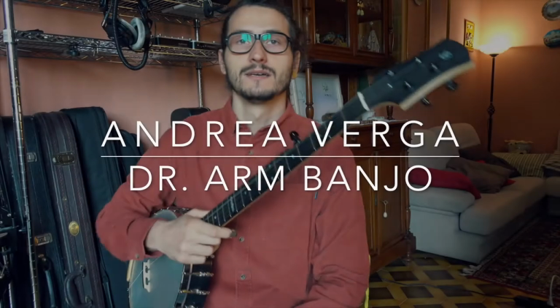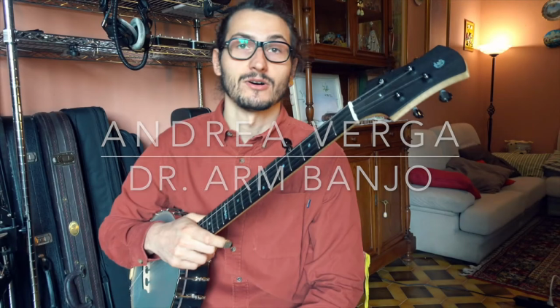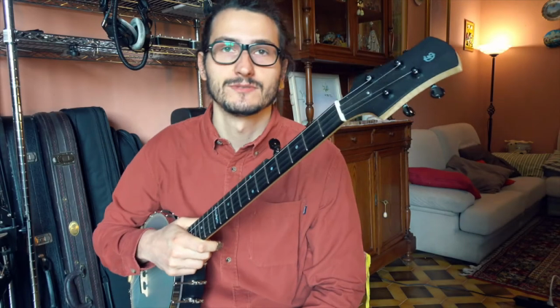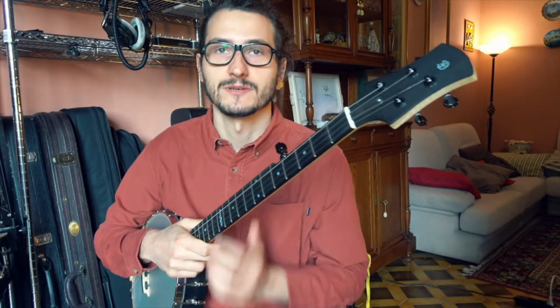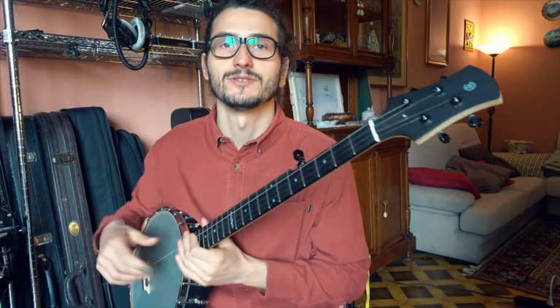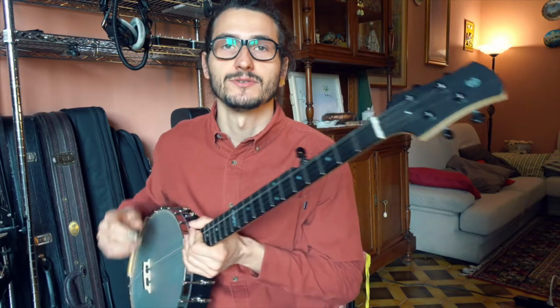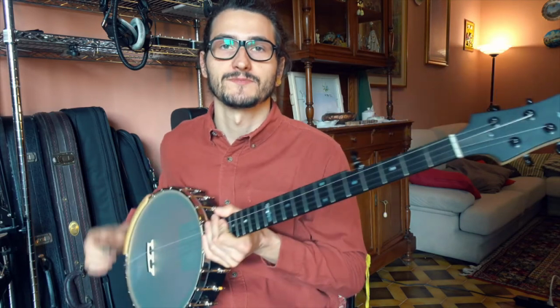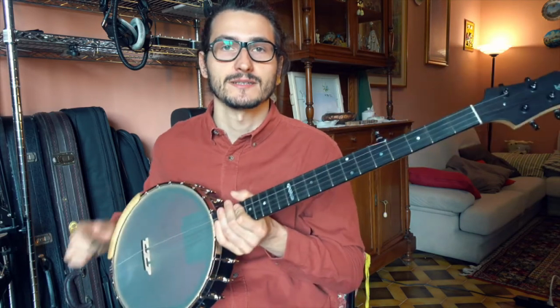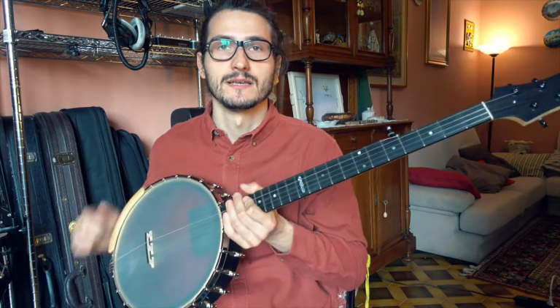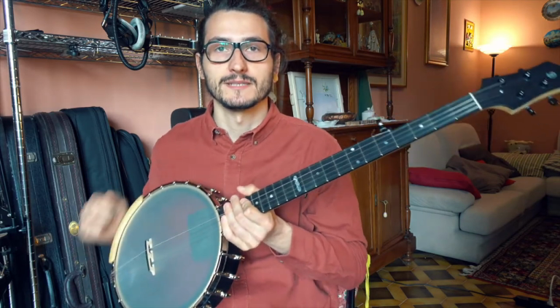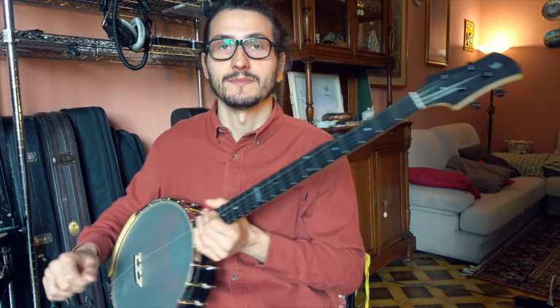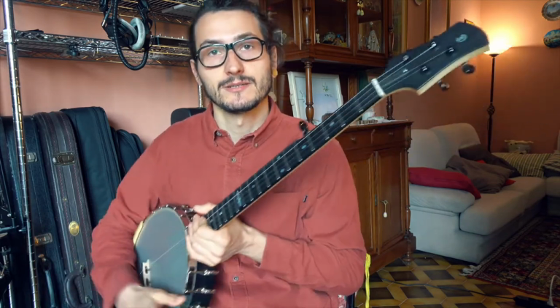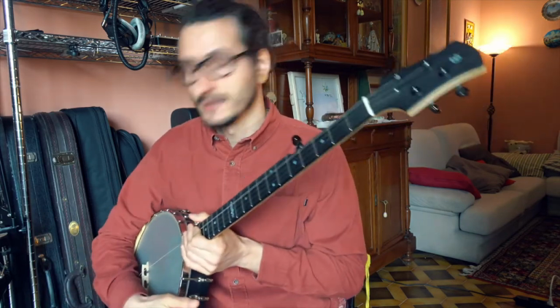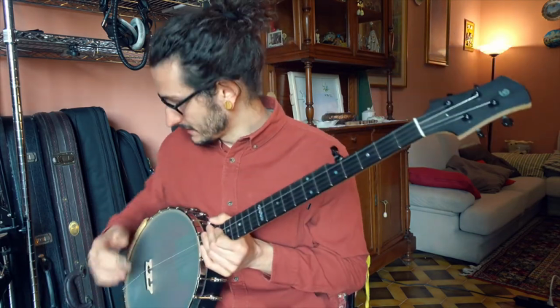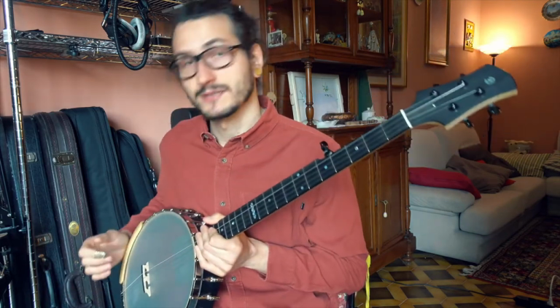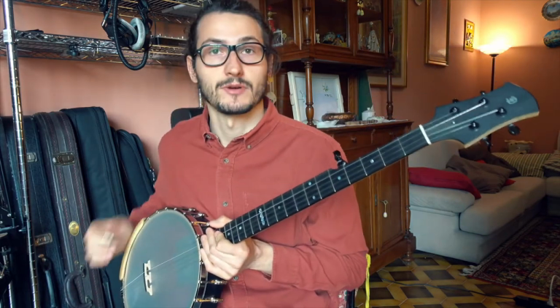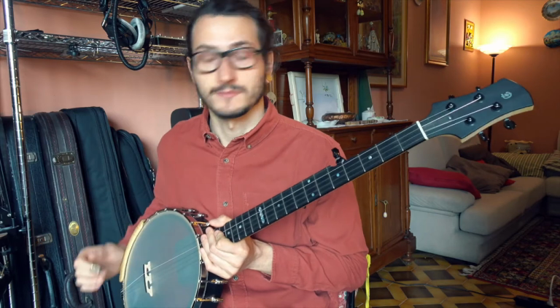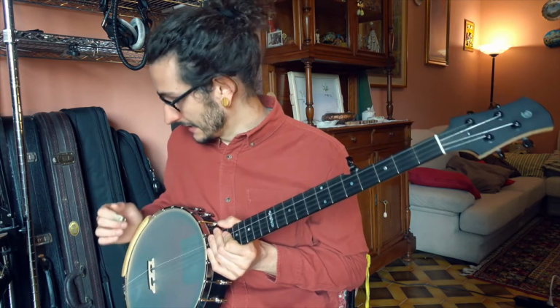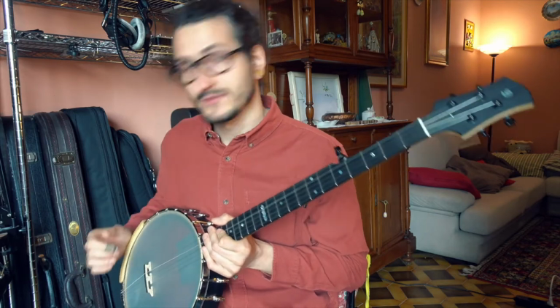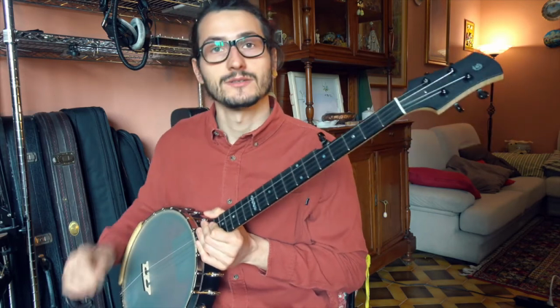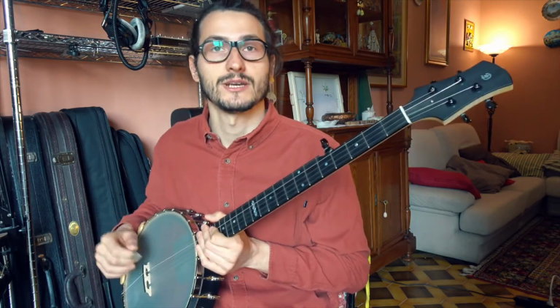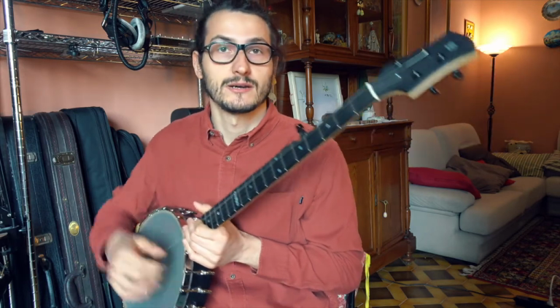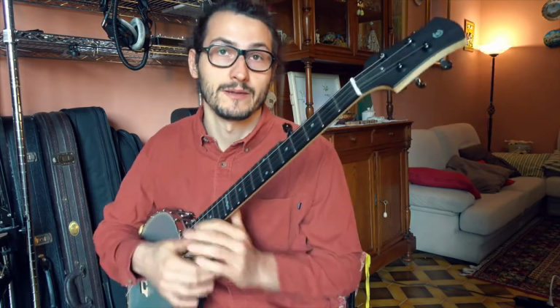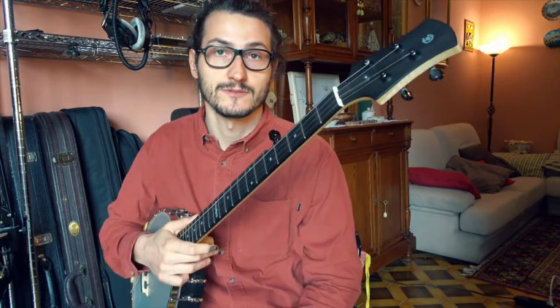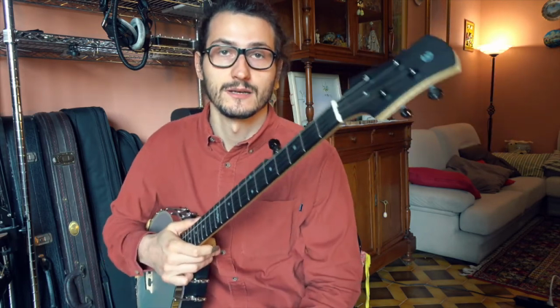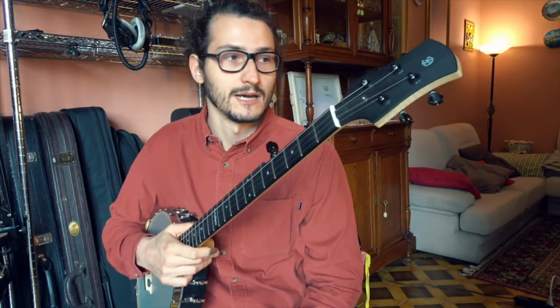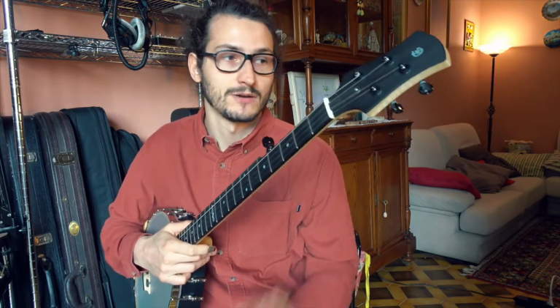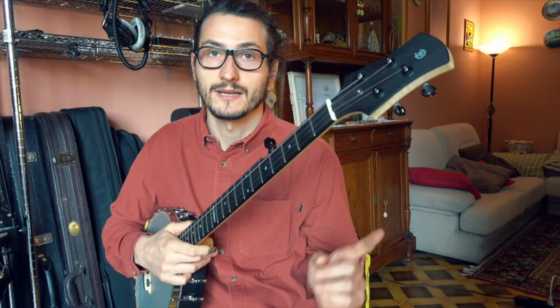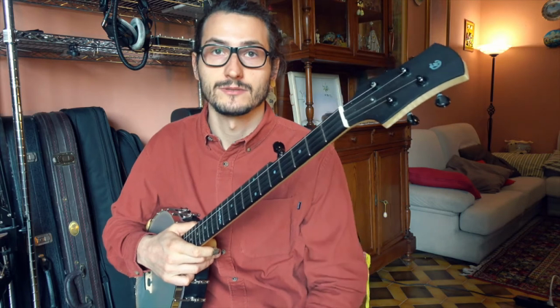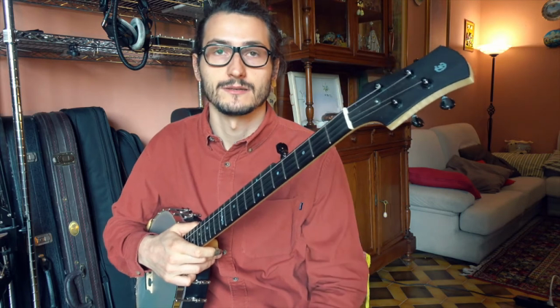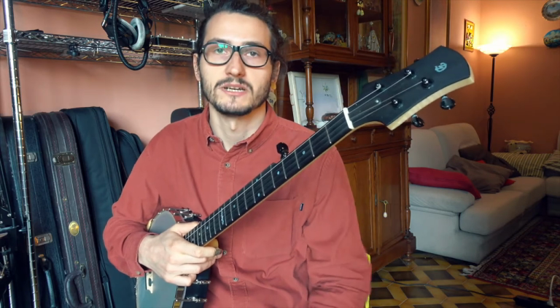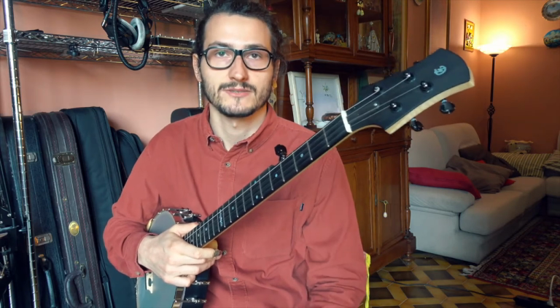Hello! Today I want to show you this product made by Benjolit. It's a great product — it definitely changed how we play the instrument. I have one on my mandolin too and it's just great.